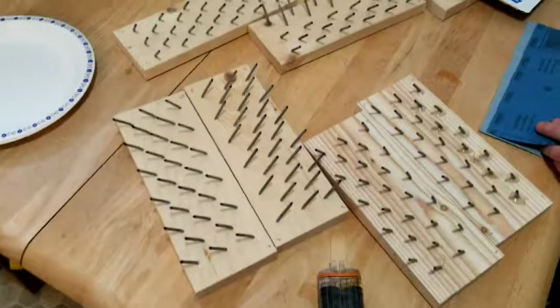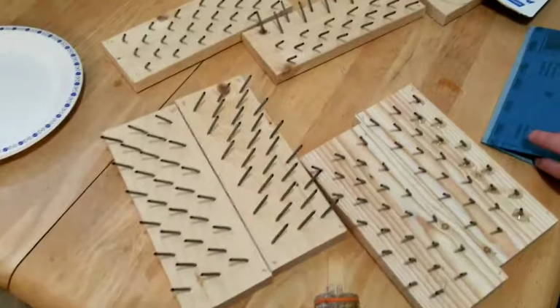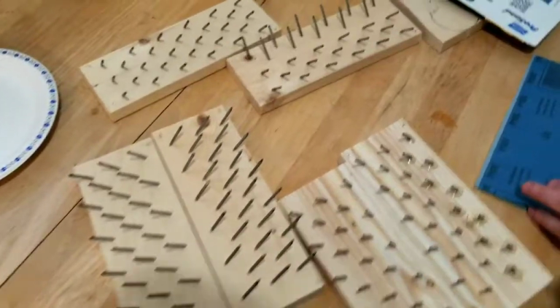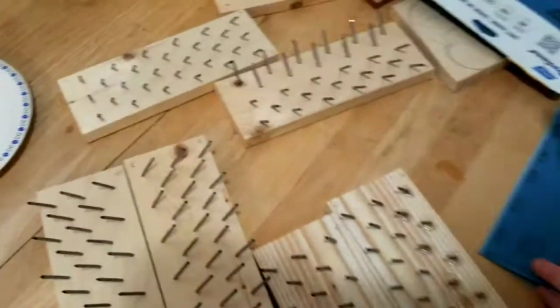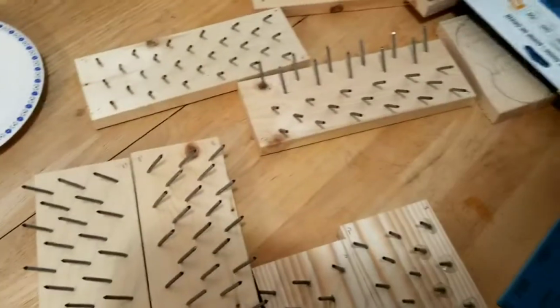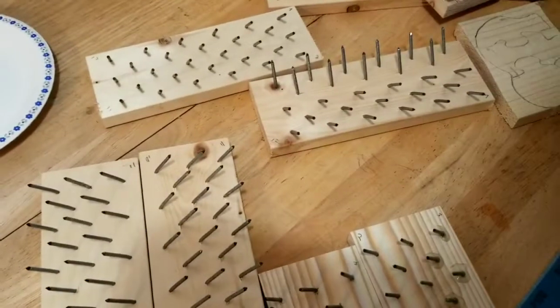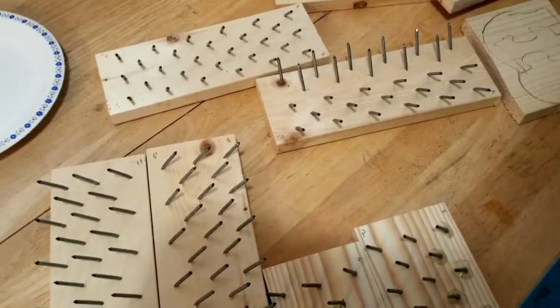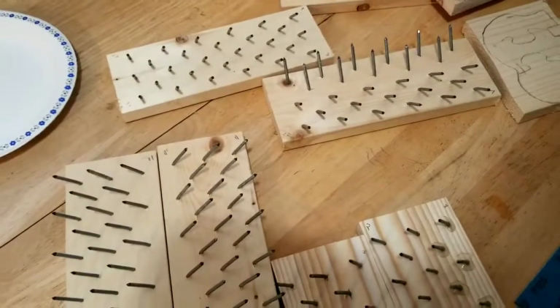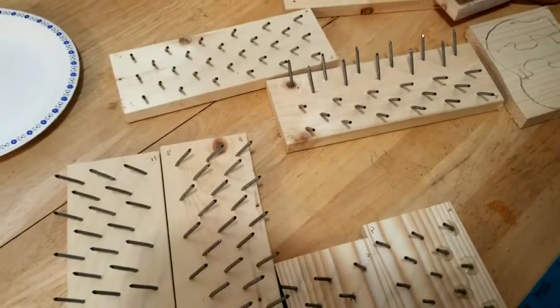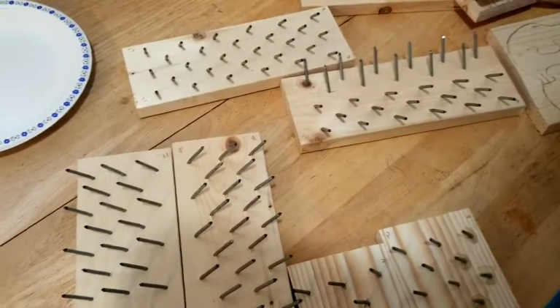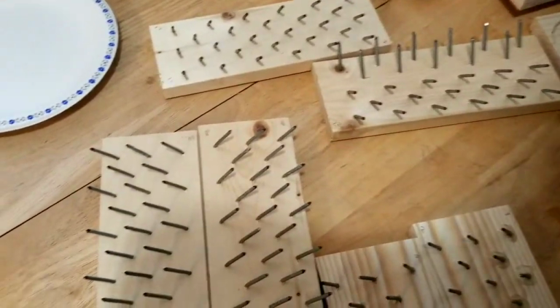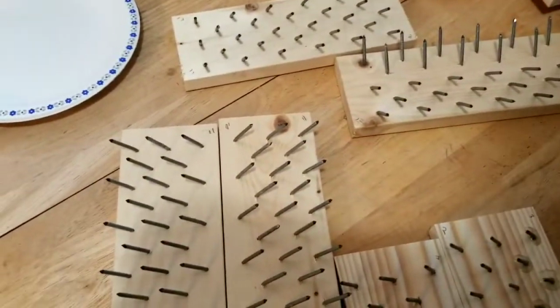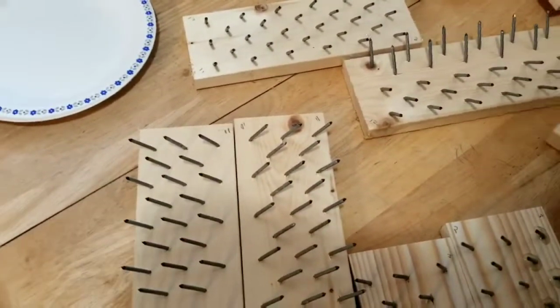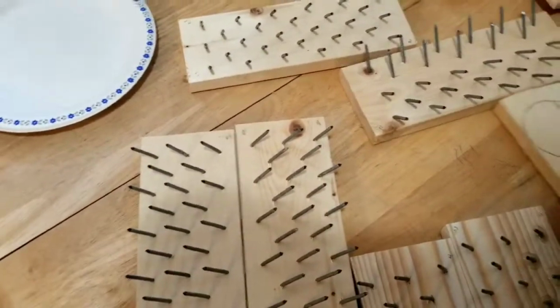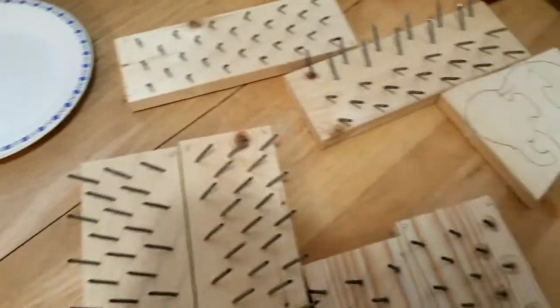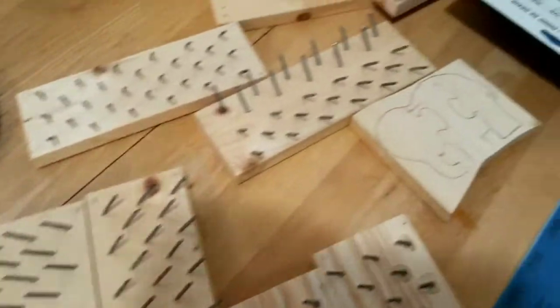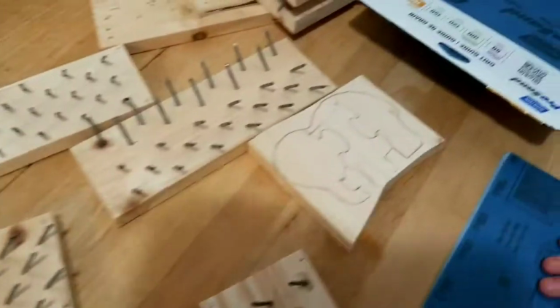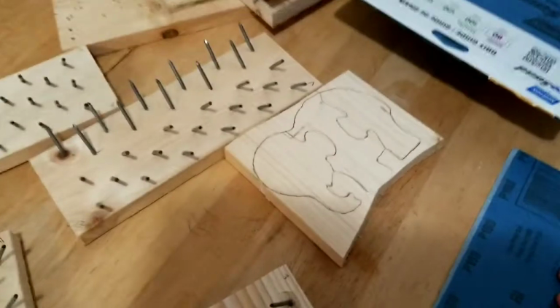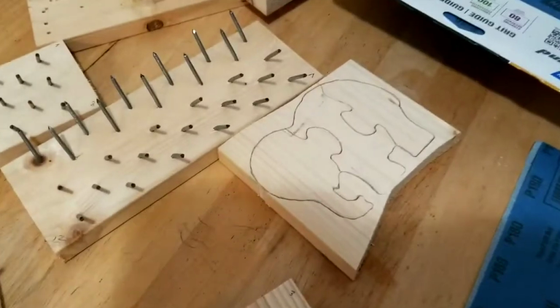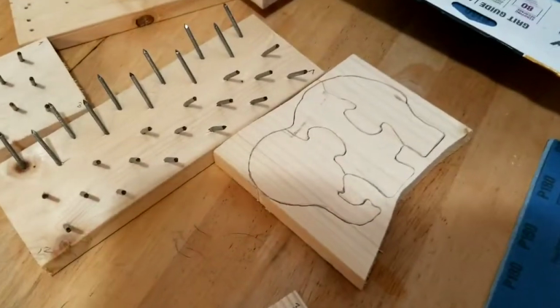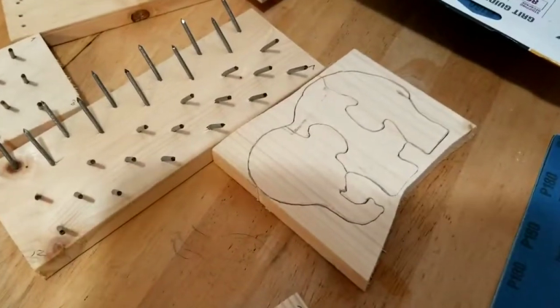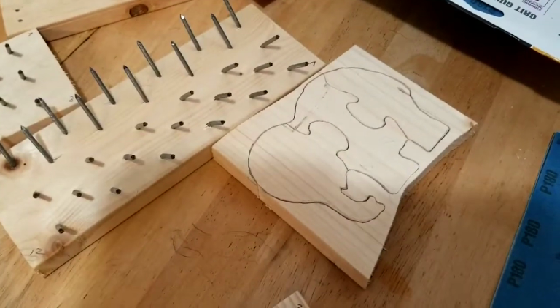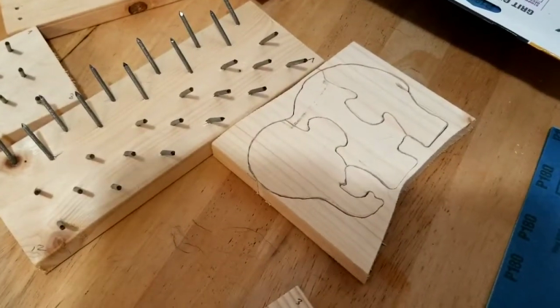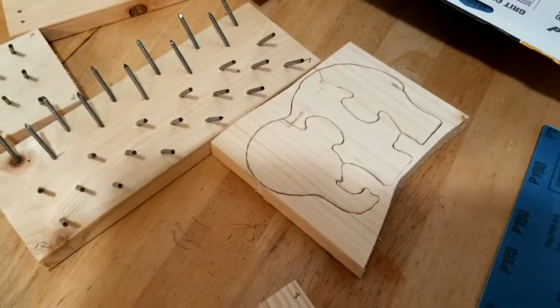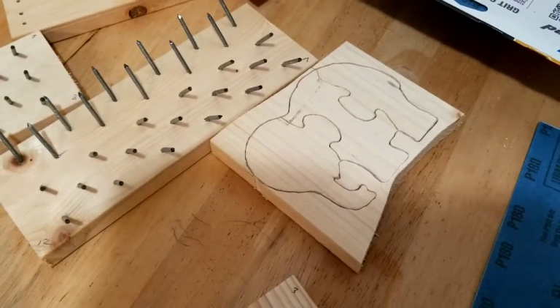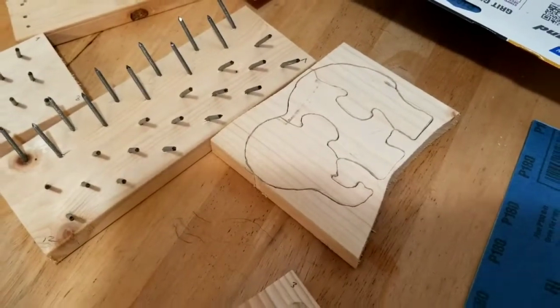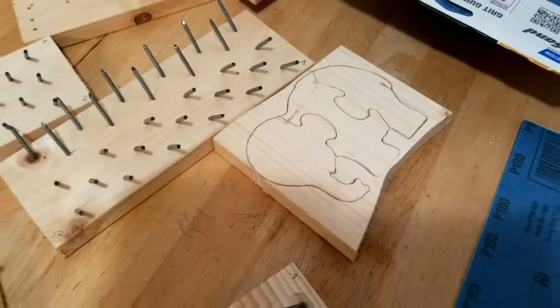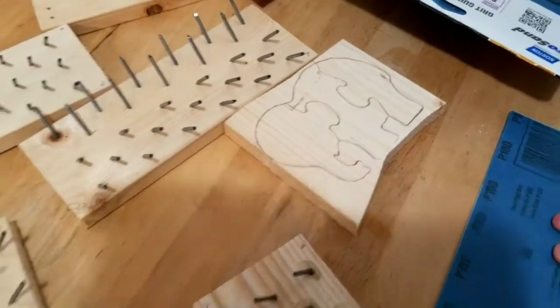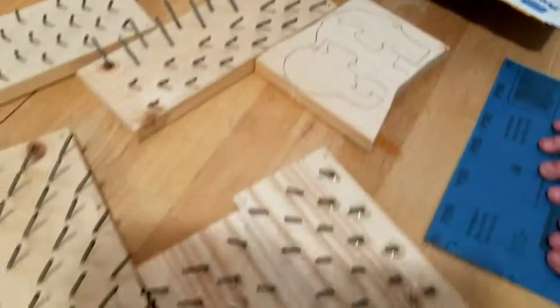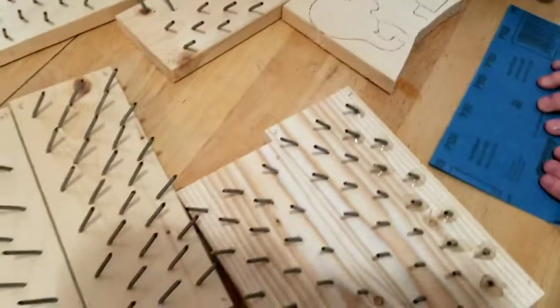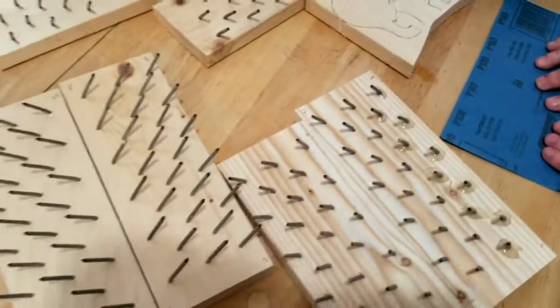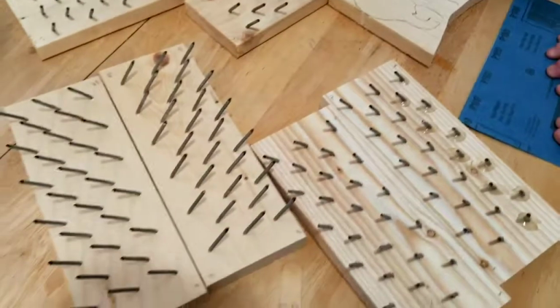We're going to continue on the wool picker today, and Maggie's going to sand some of these jigsaw puzzles that I did.